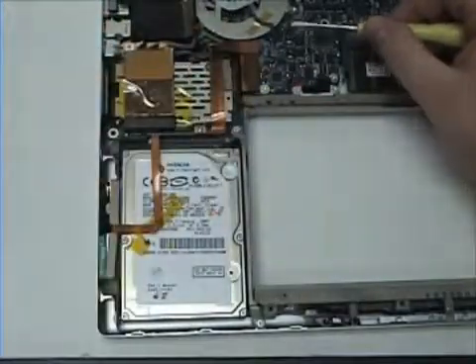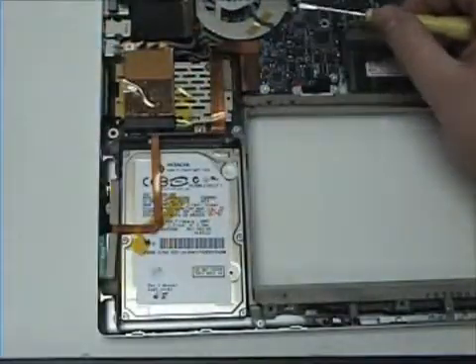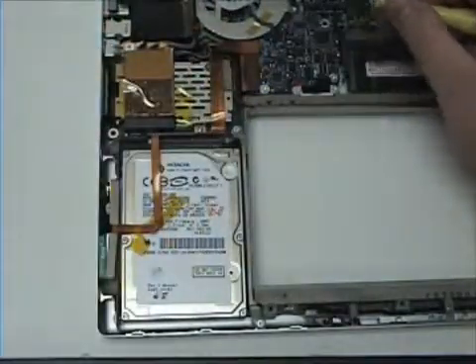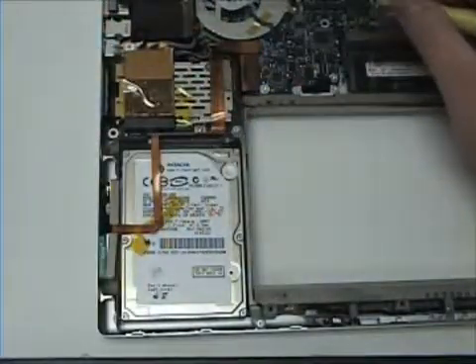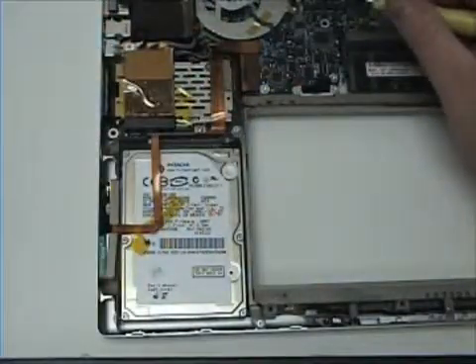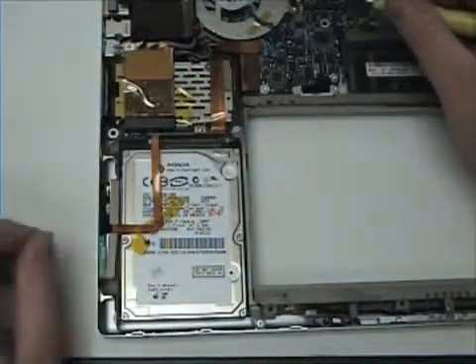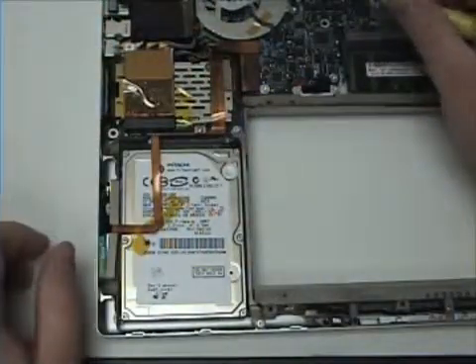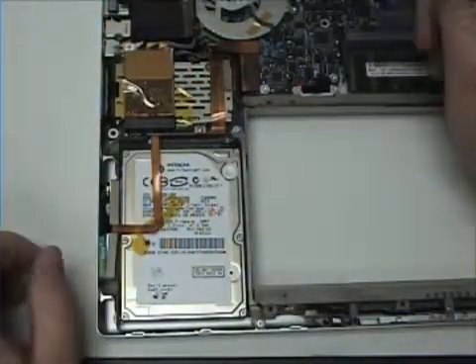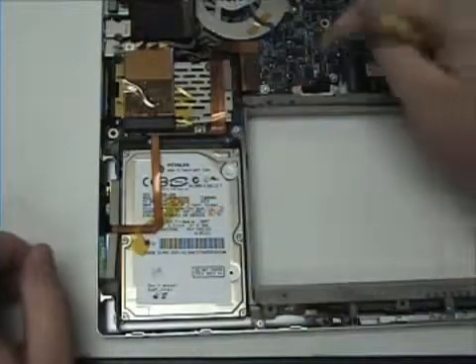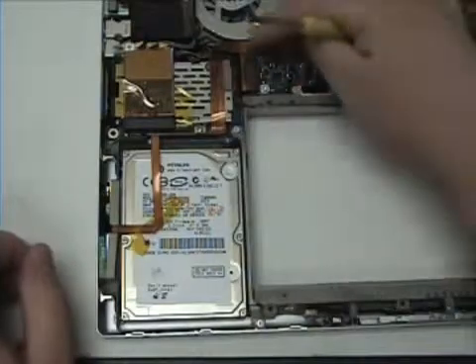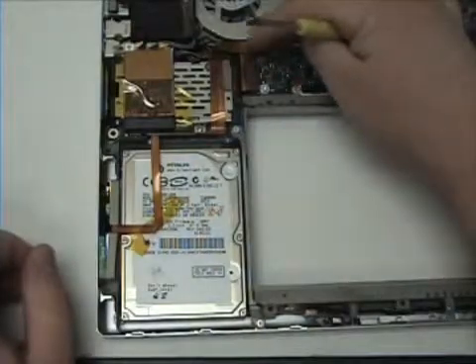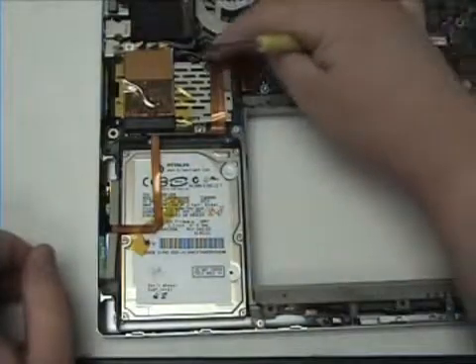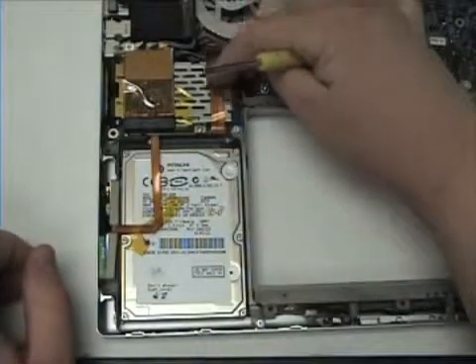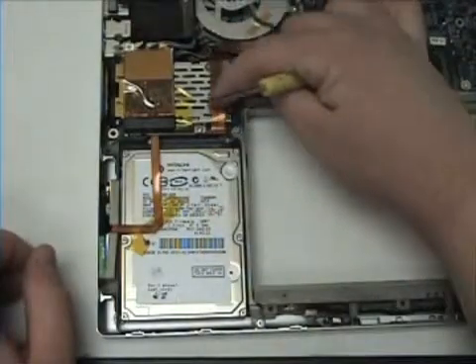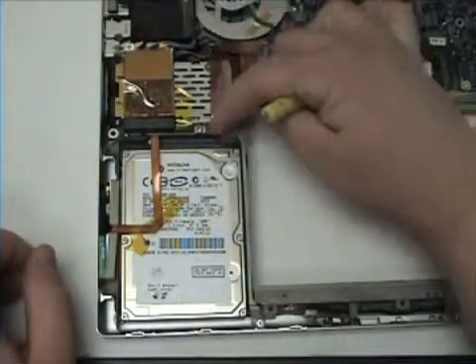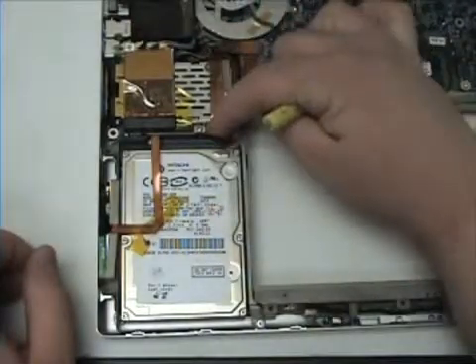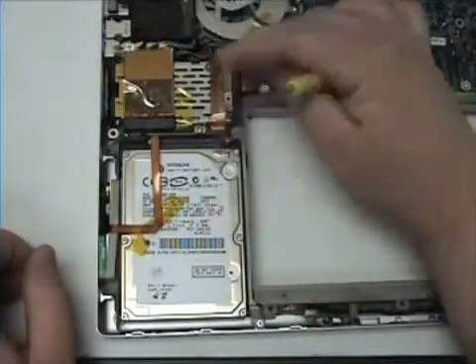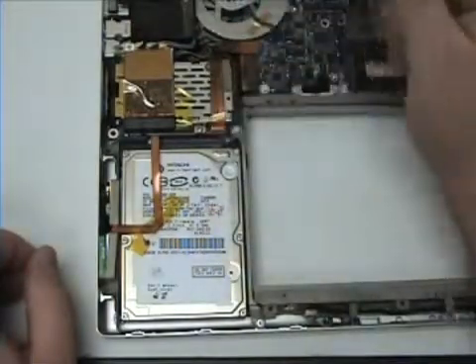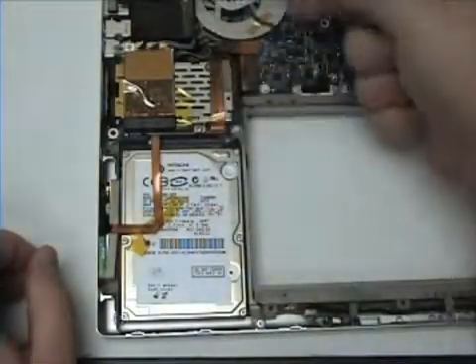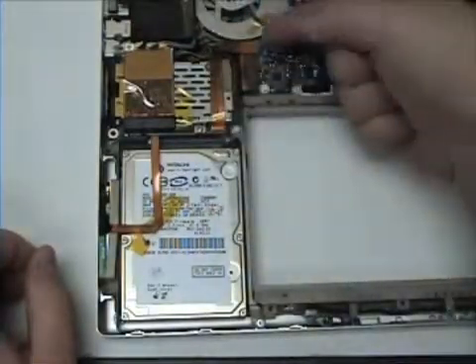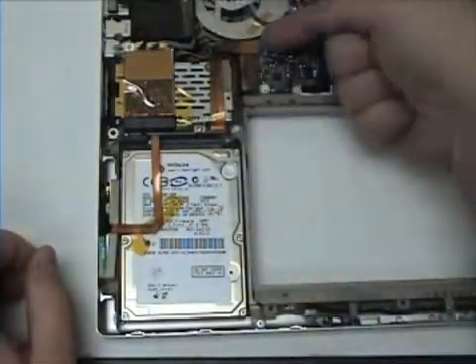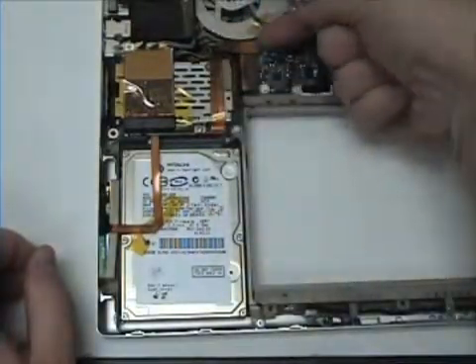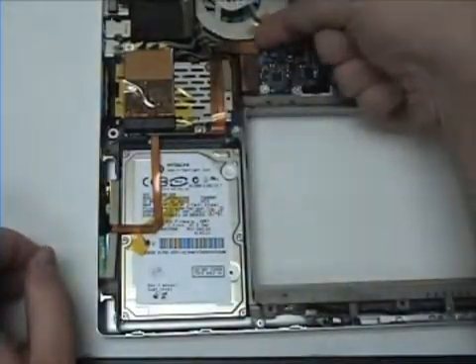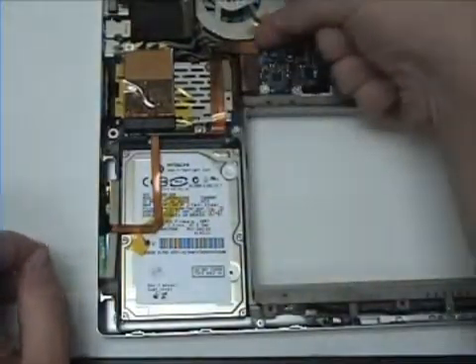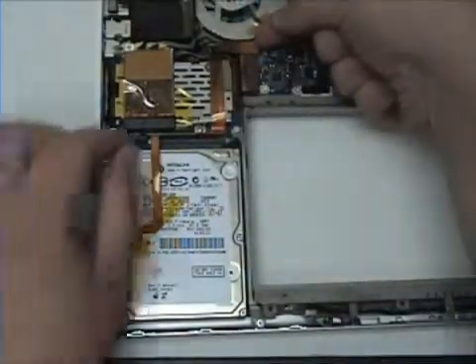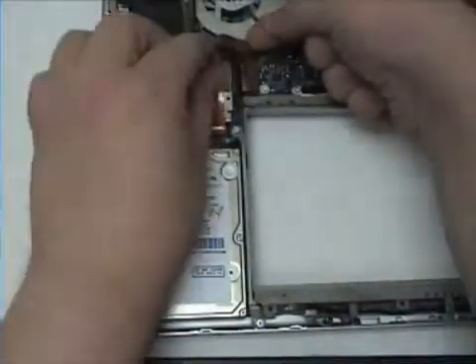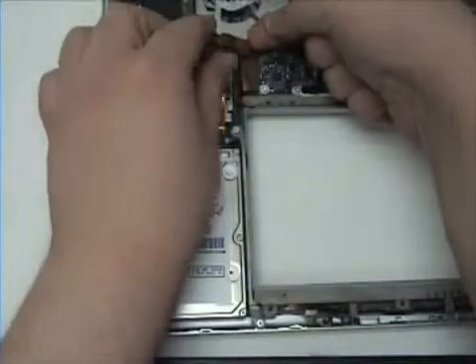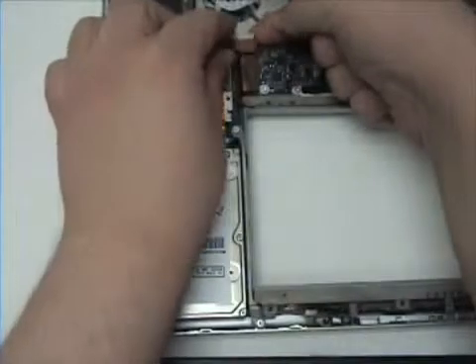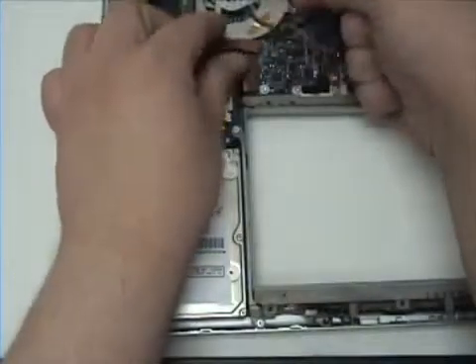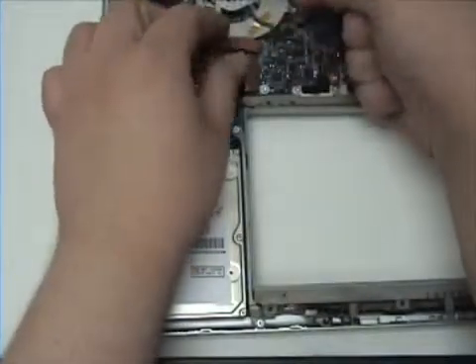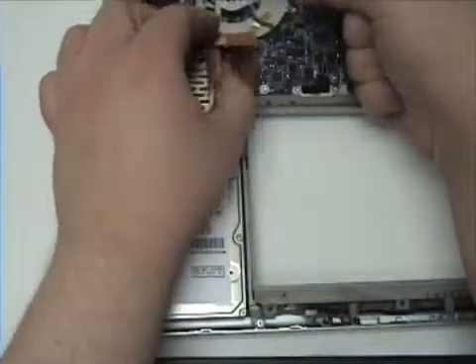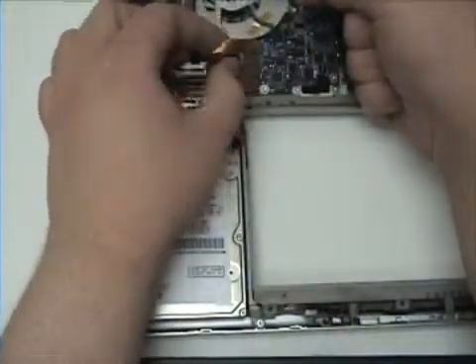Once that's free, you will want to remove the connection from the logic board. Simply lift up and it should lift free.